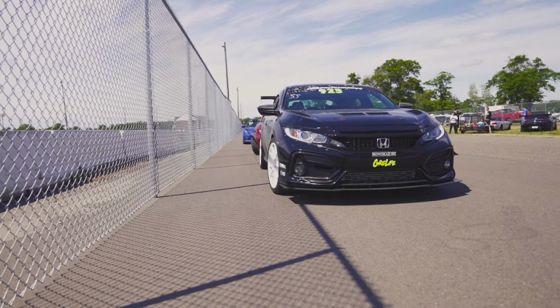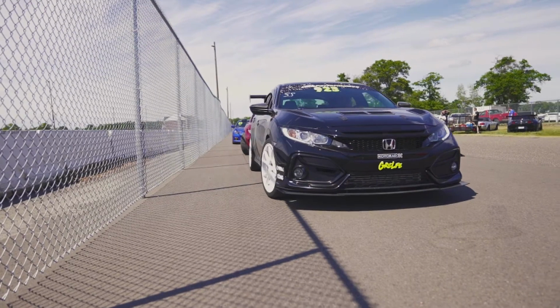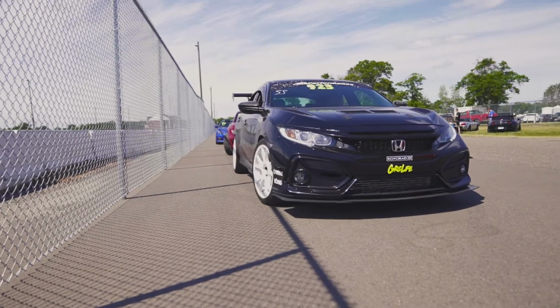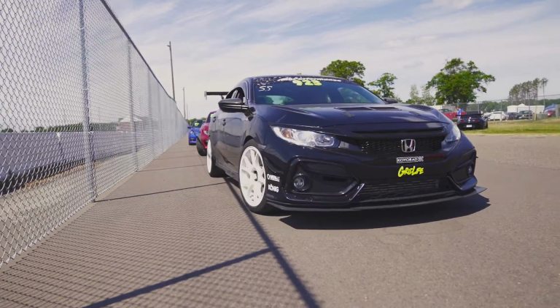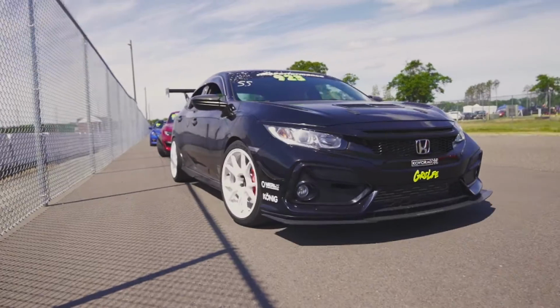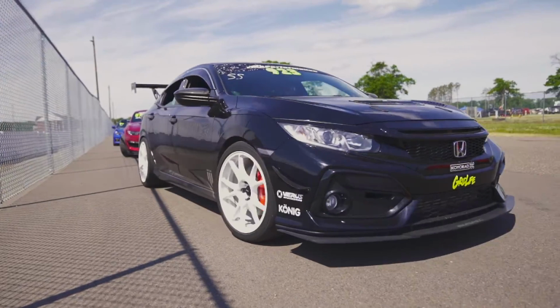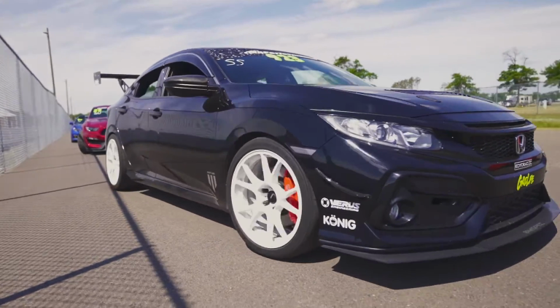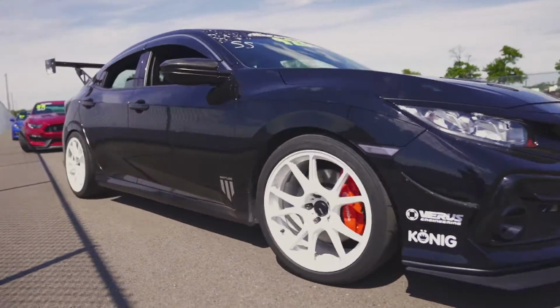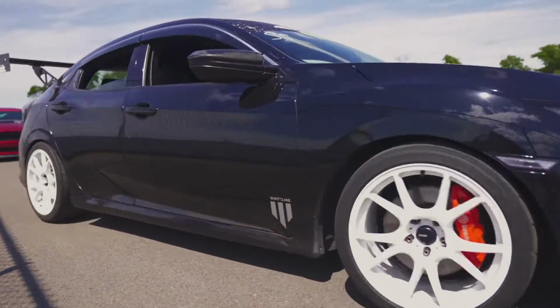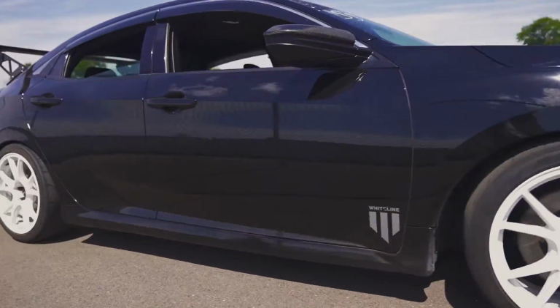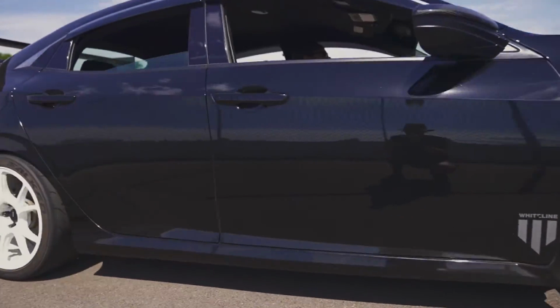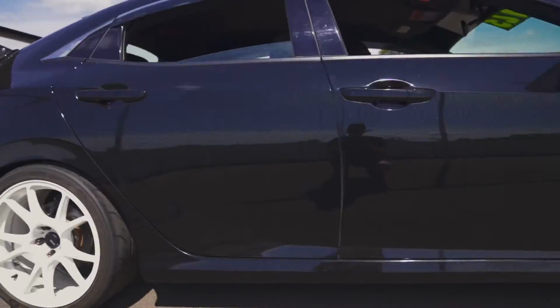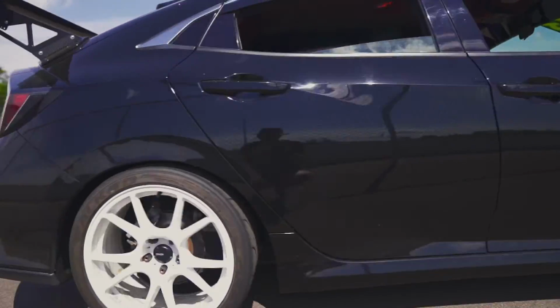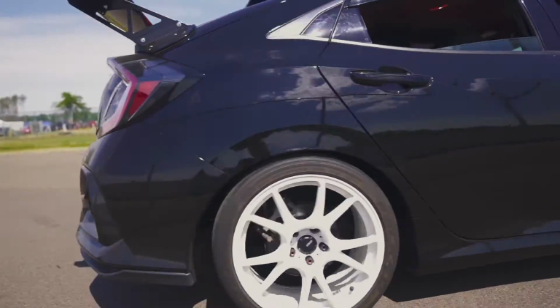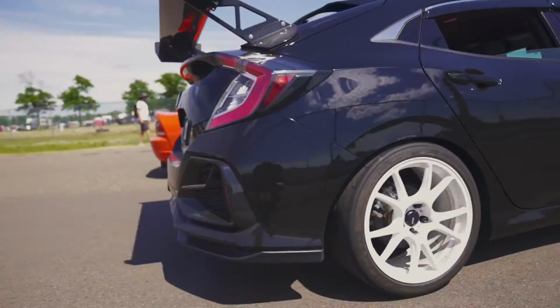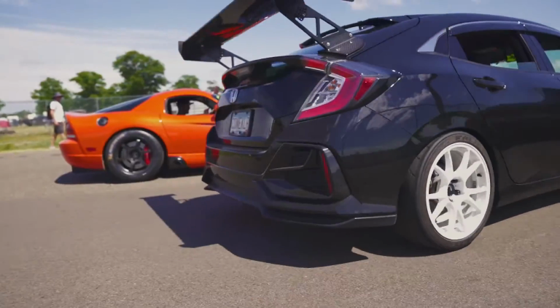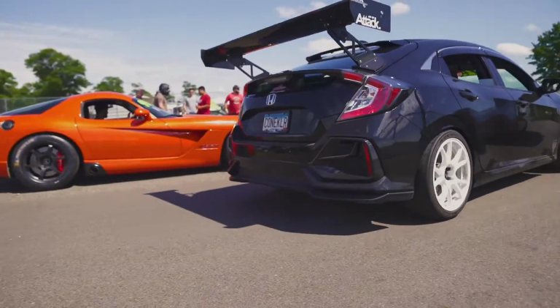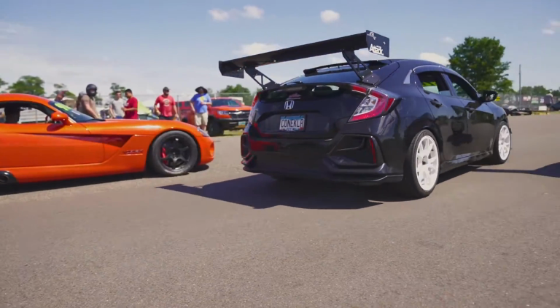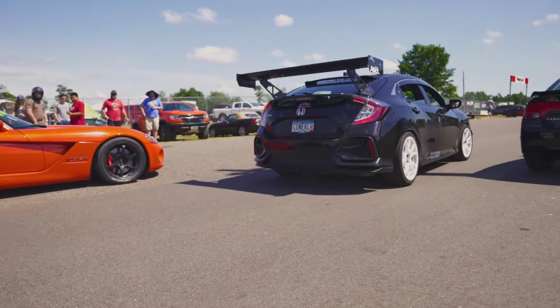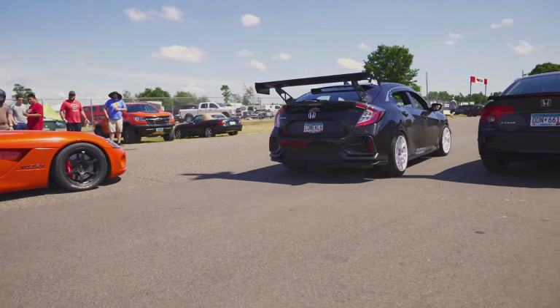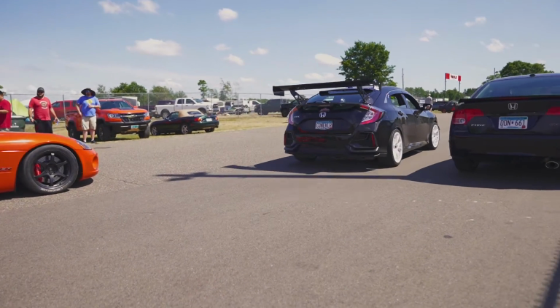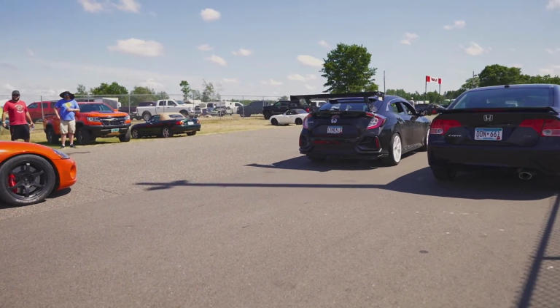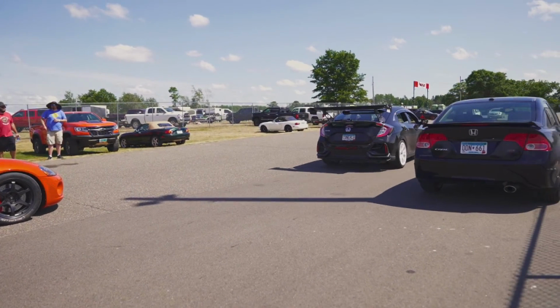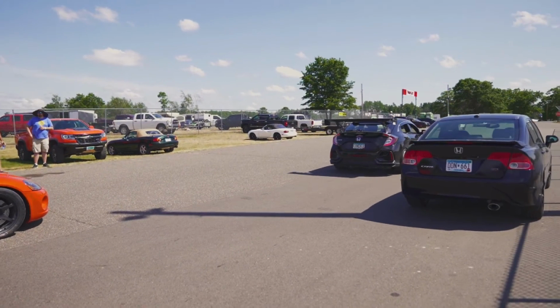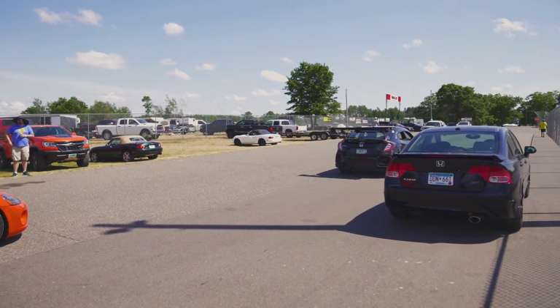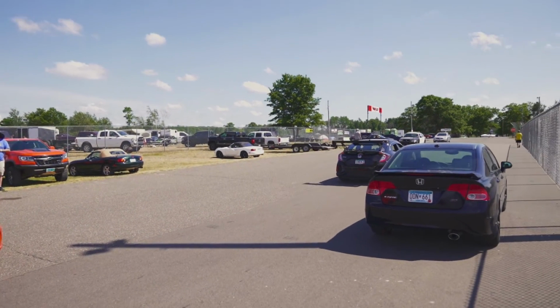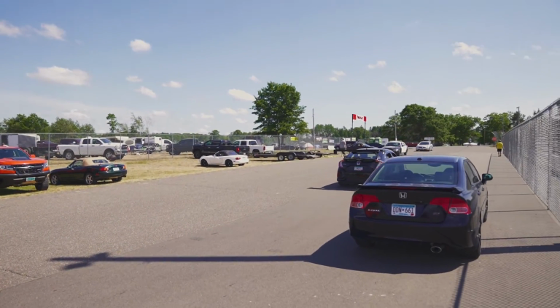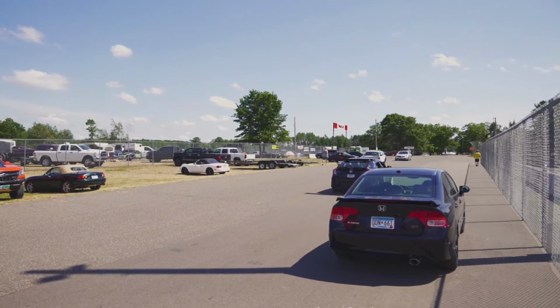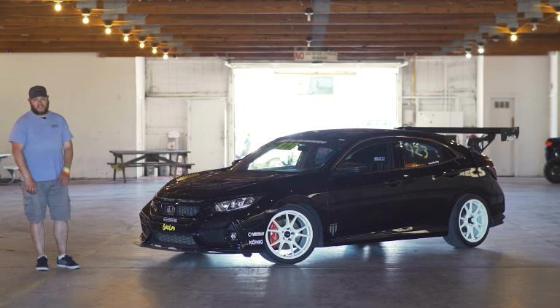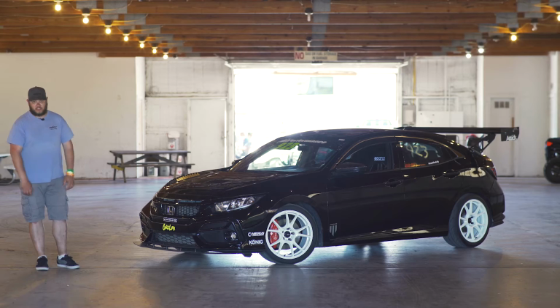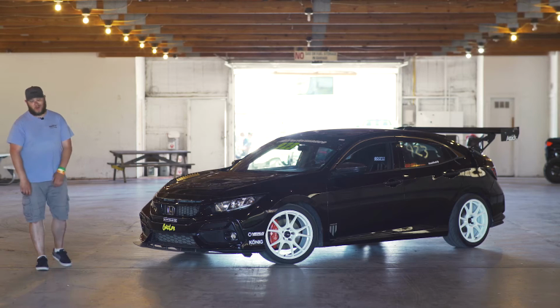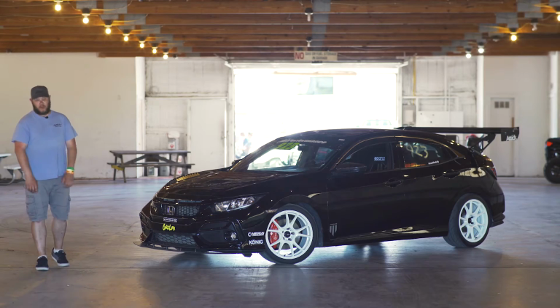We're doing Triple Track Showdown today and tomorrow, which is three passes on the drag strip, roughly six Autocross passes, and then maybe two sessions on the road course in the morning and then a standing start shootout tomorrow afternoon.